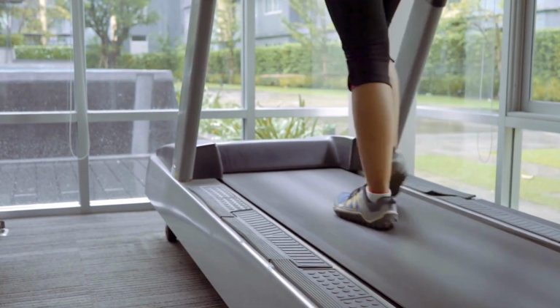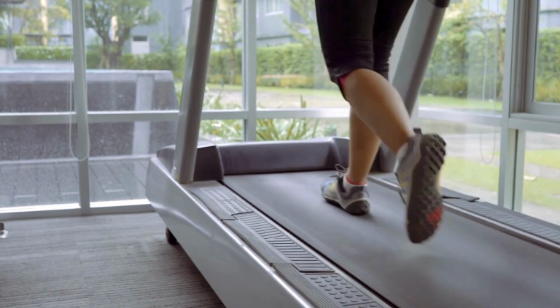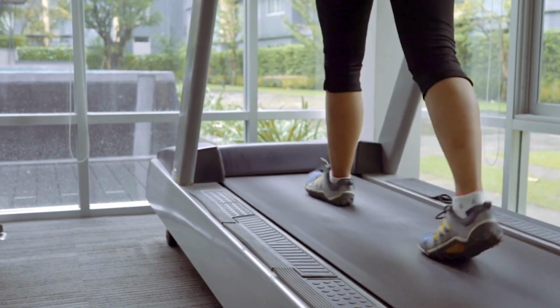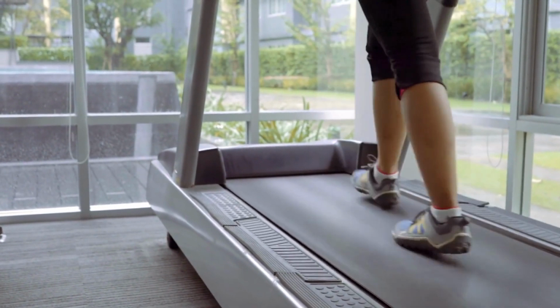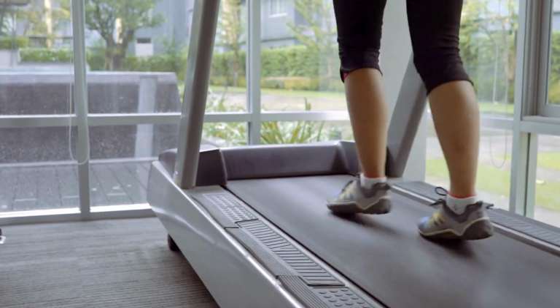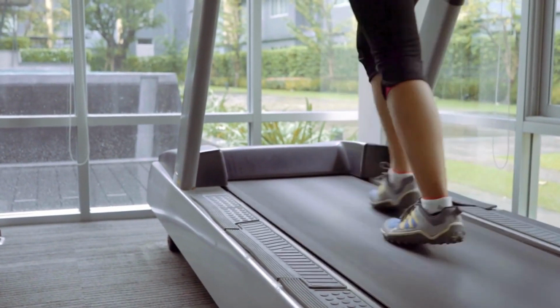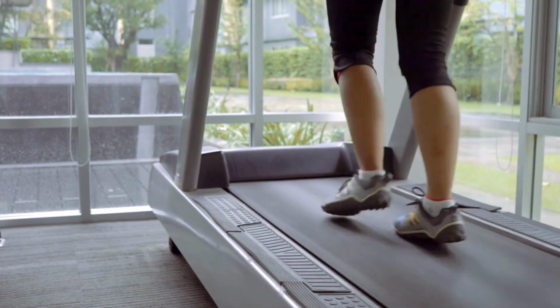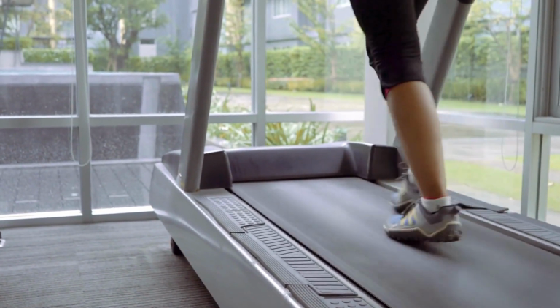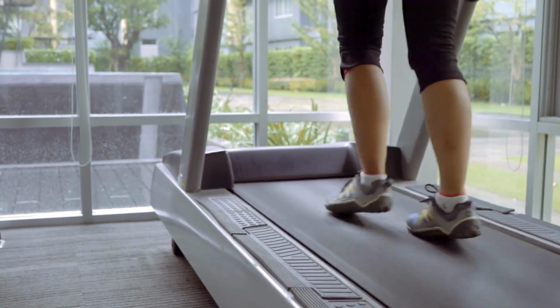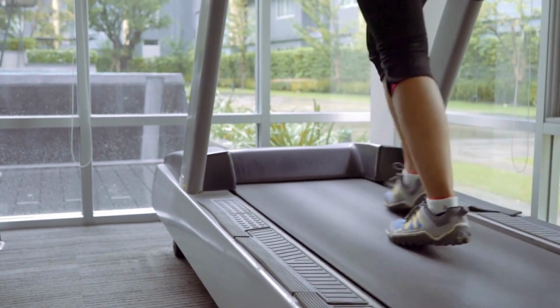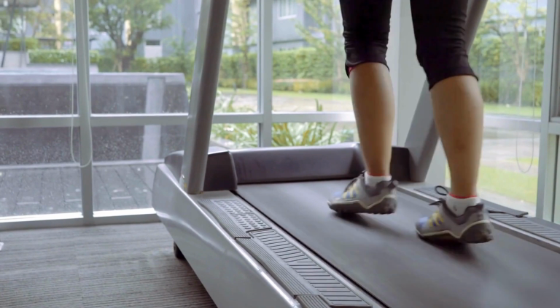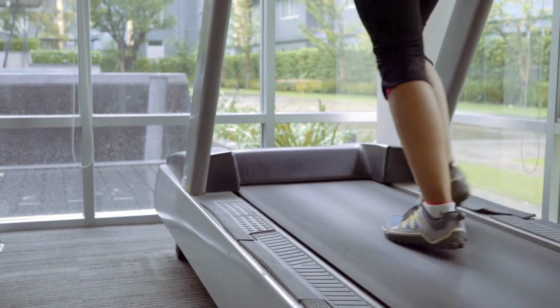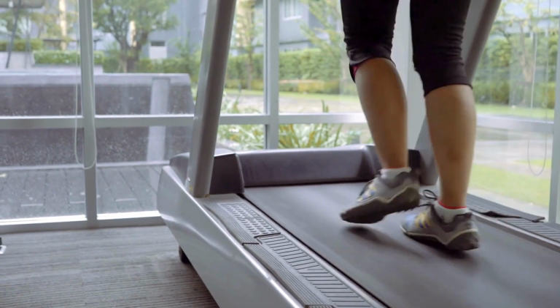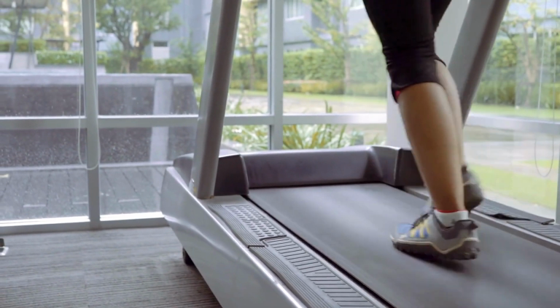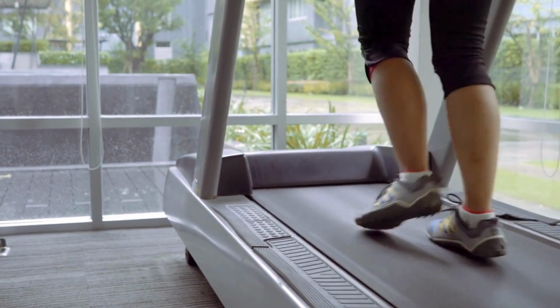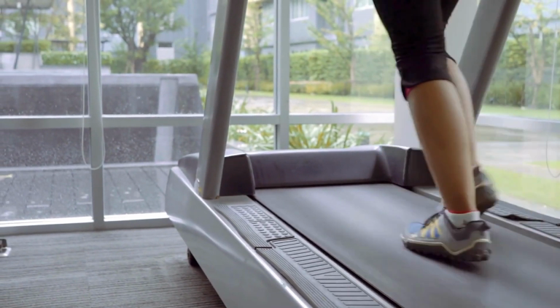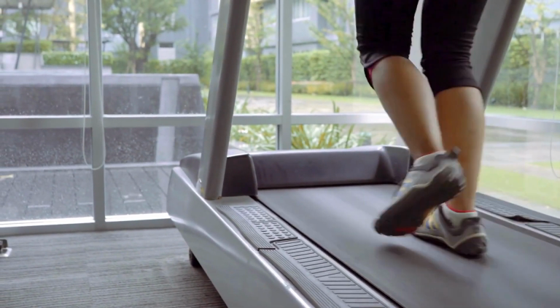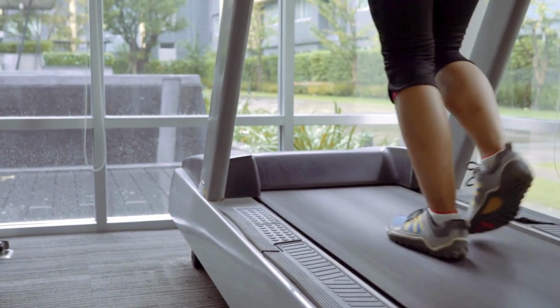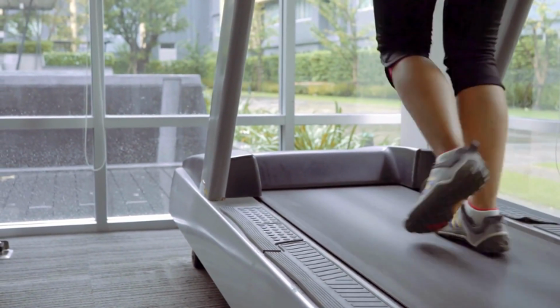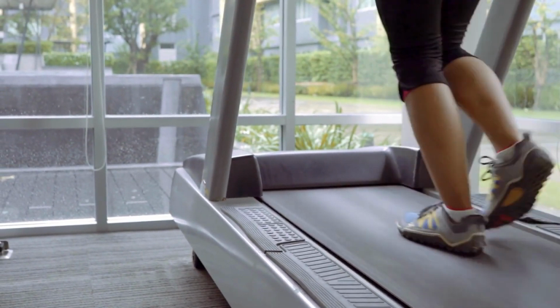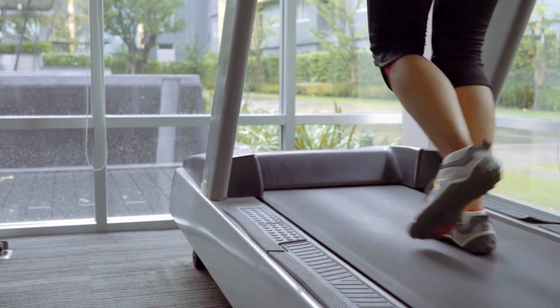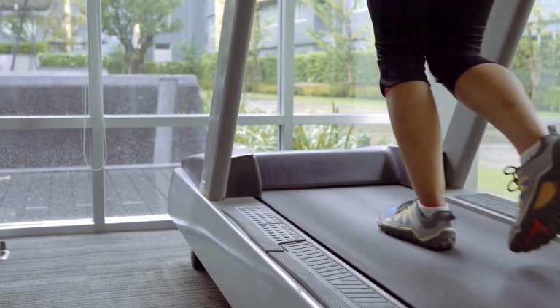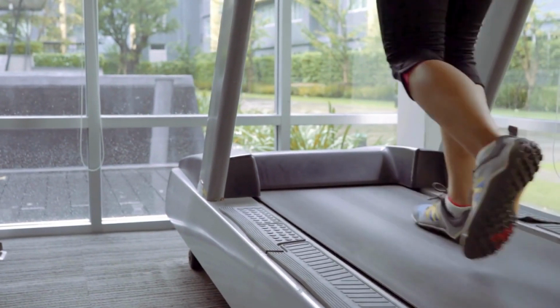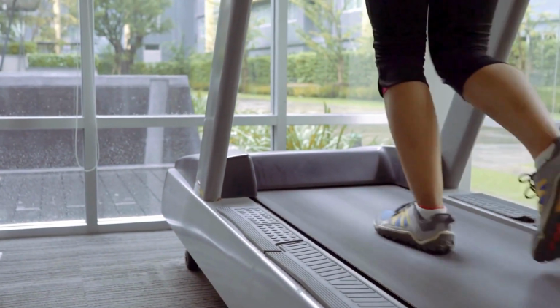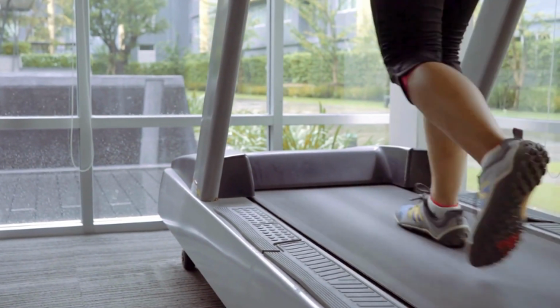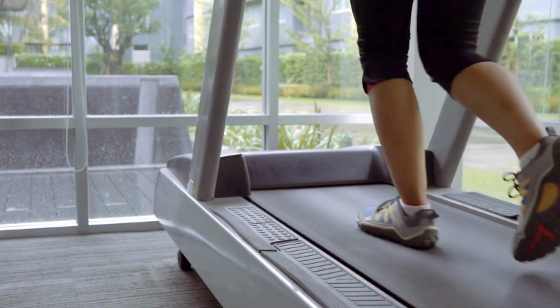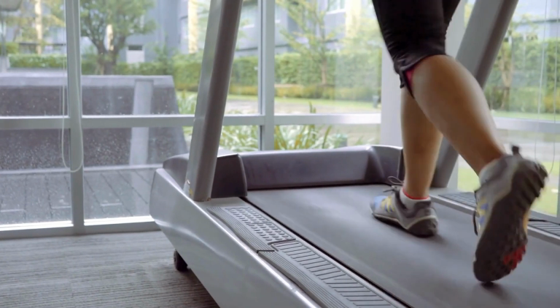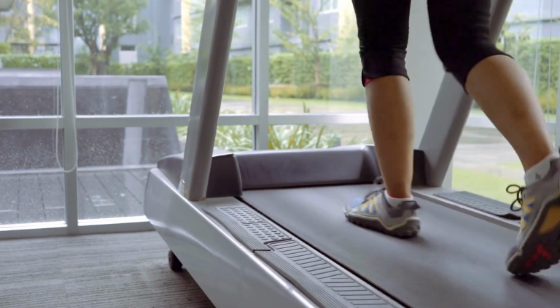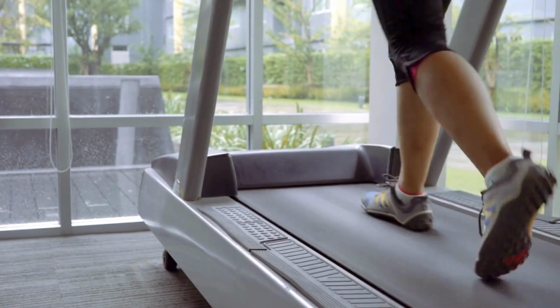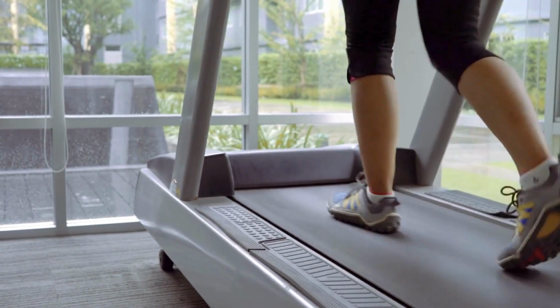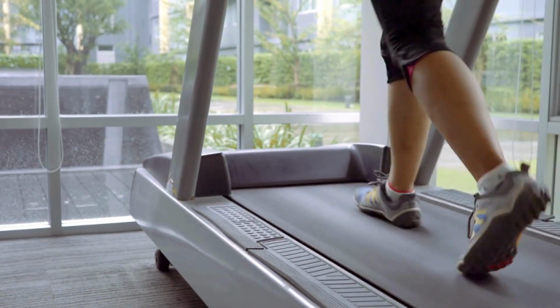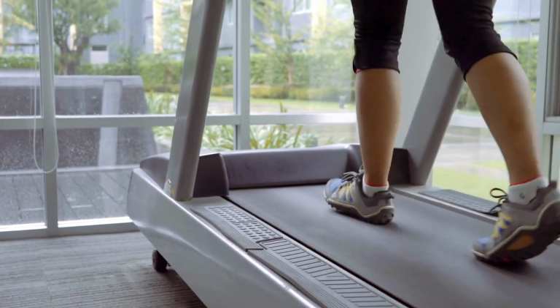While it can accommodate light running, the short deck and lower horsepower limit intense sprint training. This compact apartment treadmill is better suited to casual training for cardio and endurance.